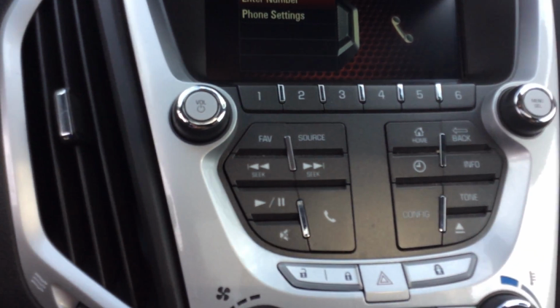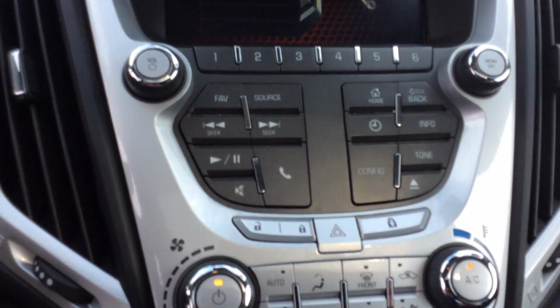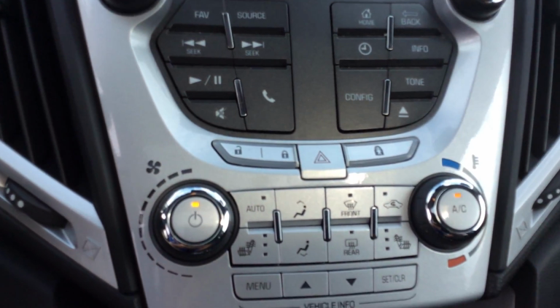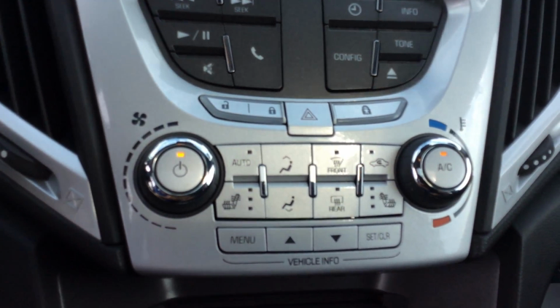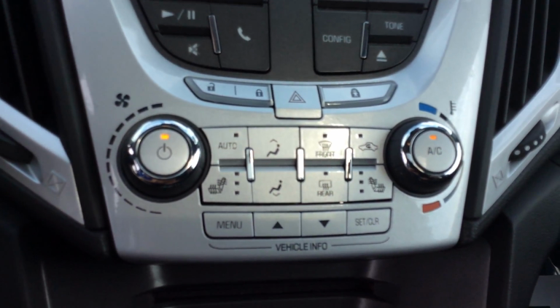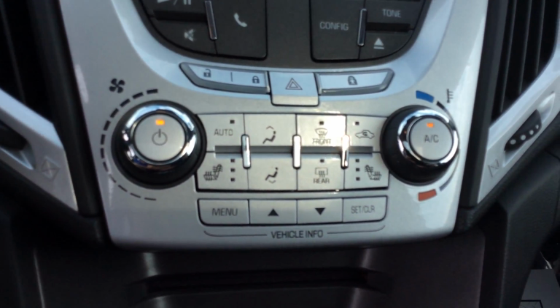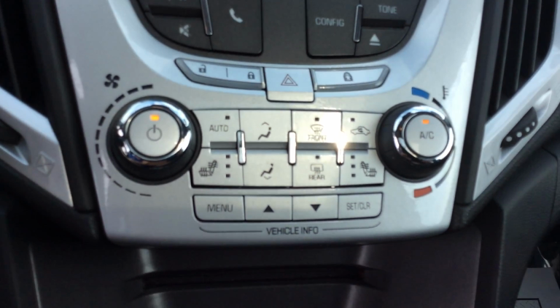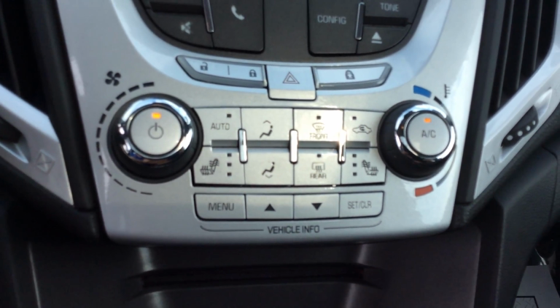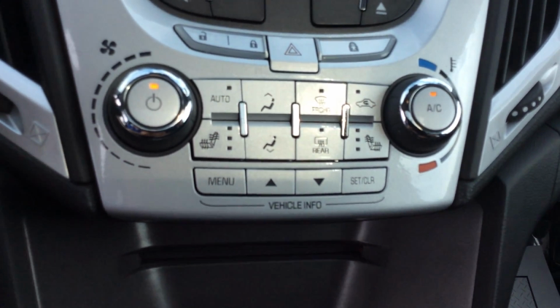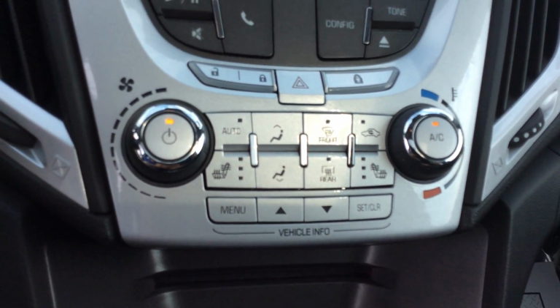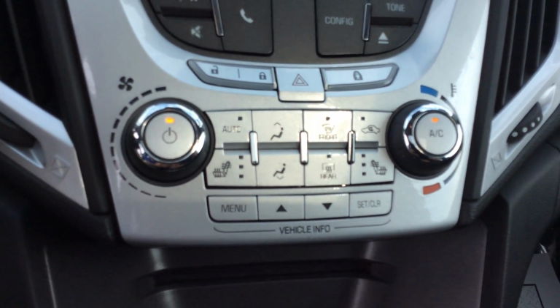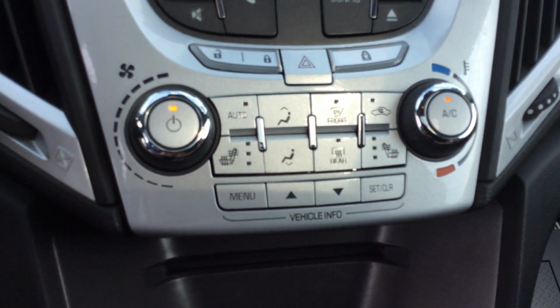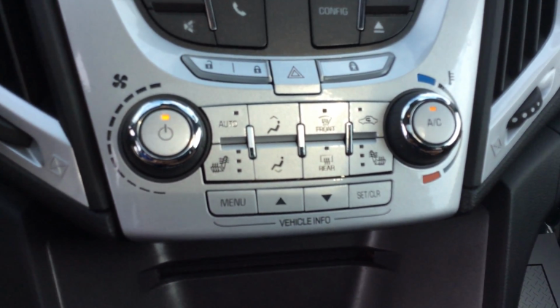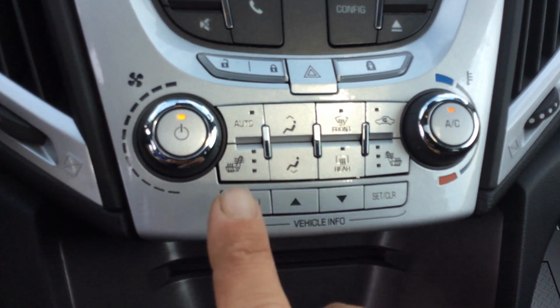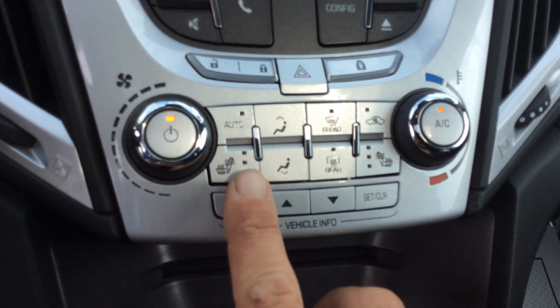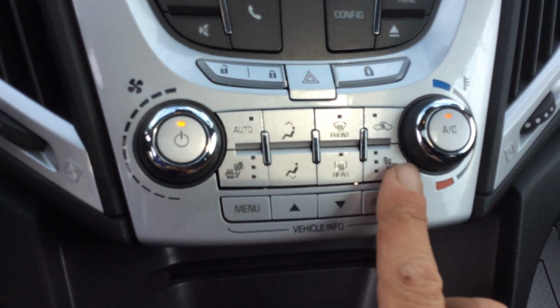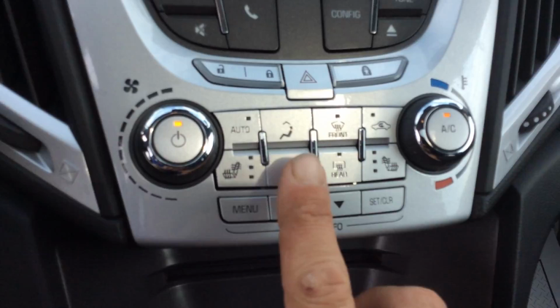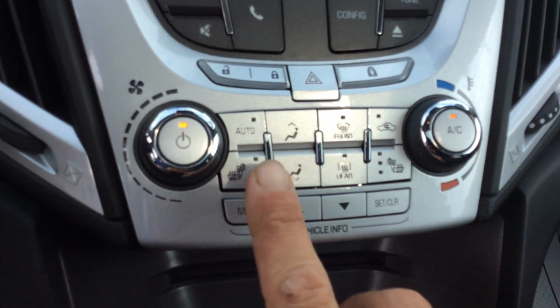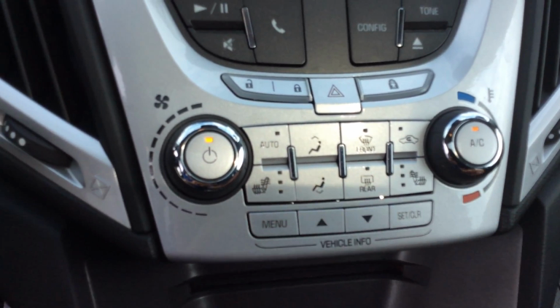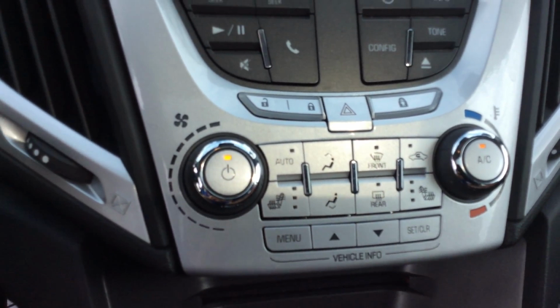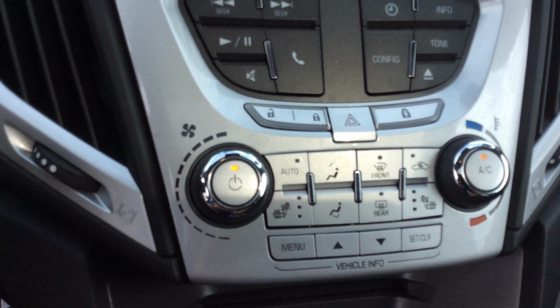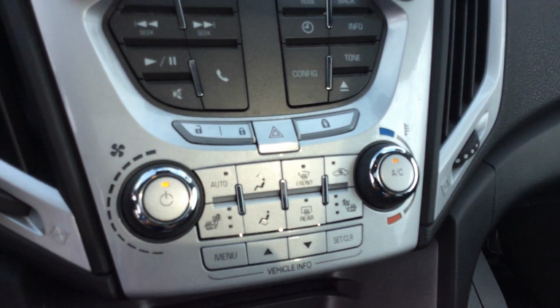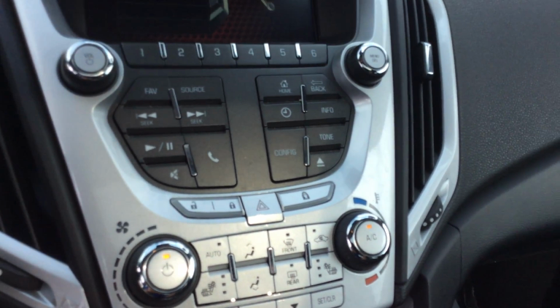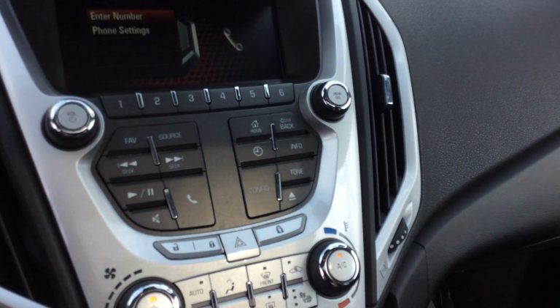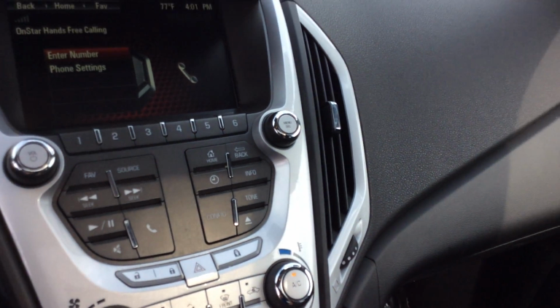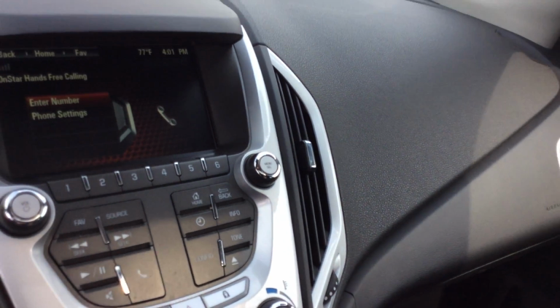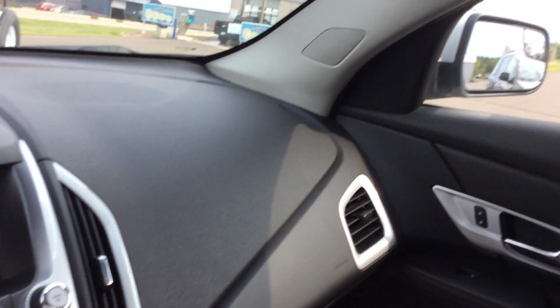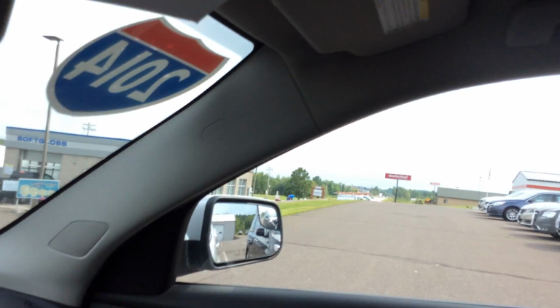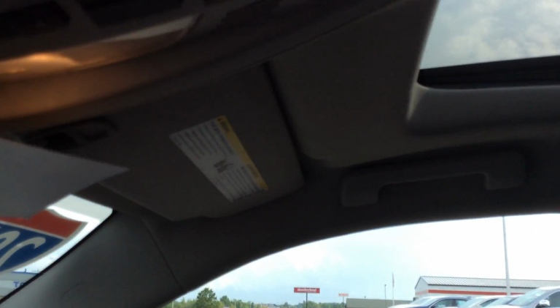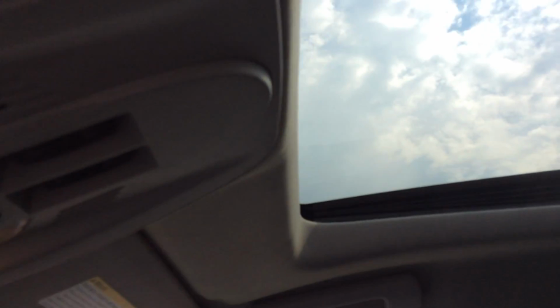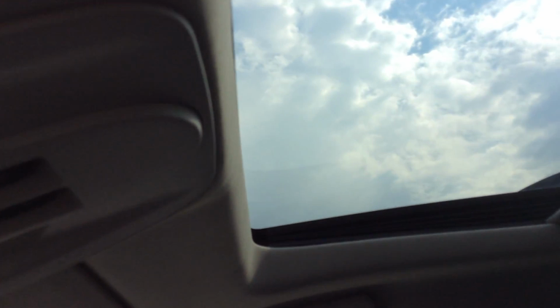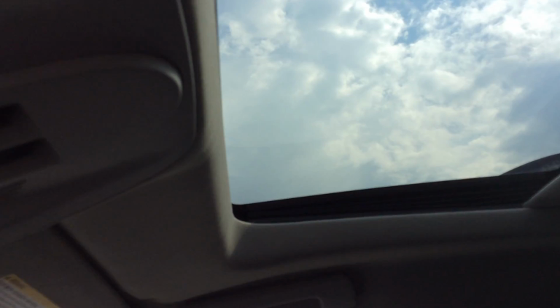In the middle there is going to be our temperature controls. I do want to point out that I have heated seats for both driver and passenger. In addition to that, we also have the sunroof.